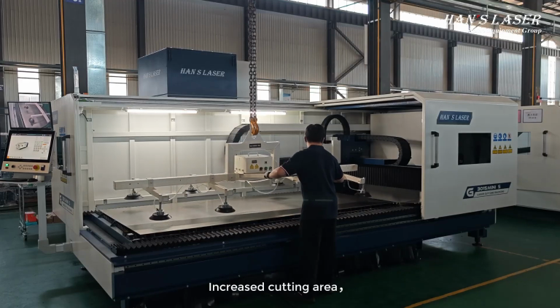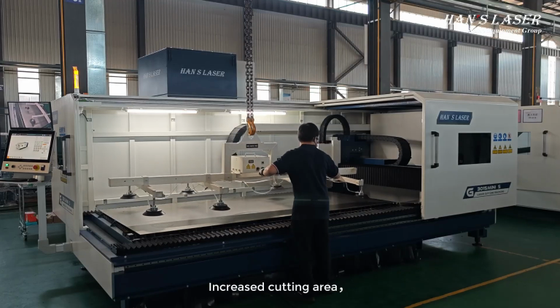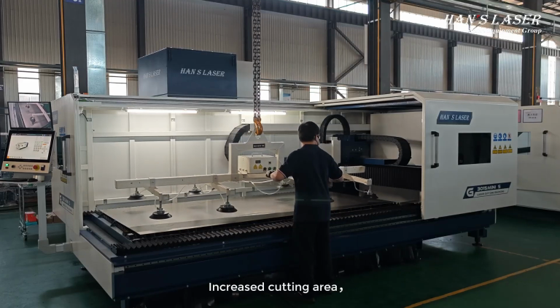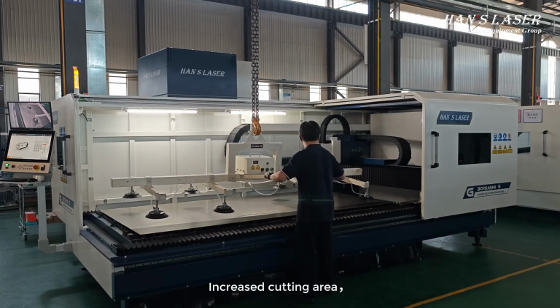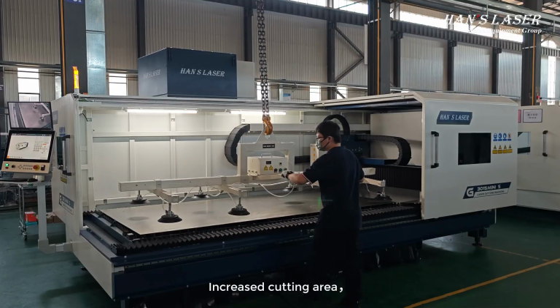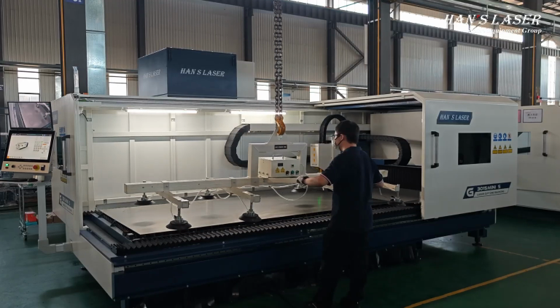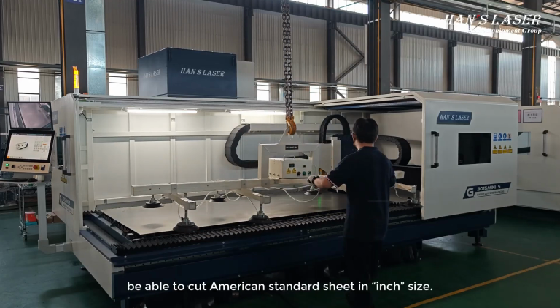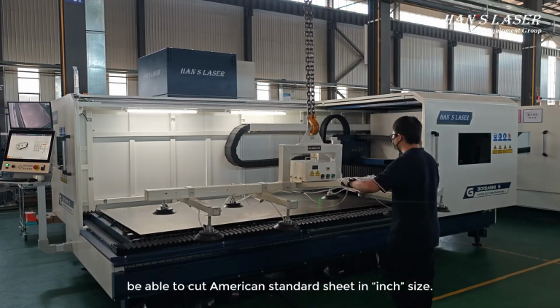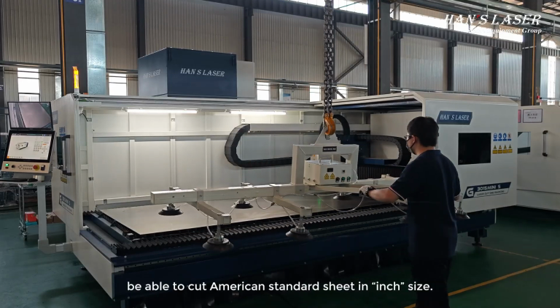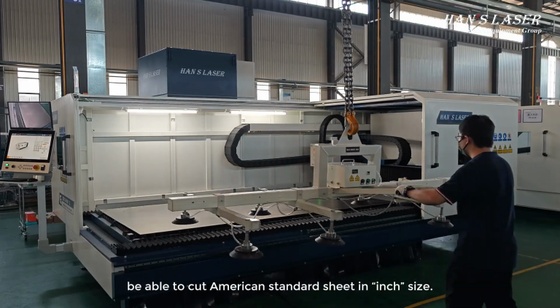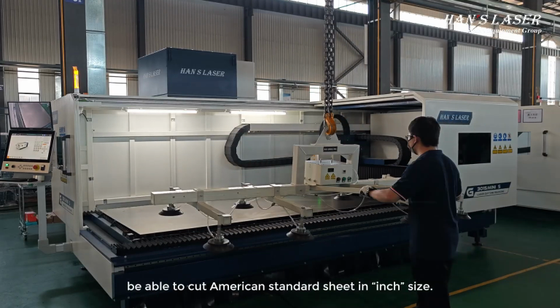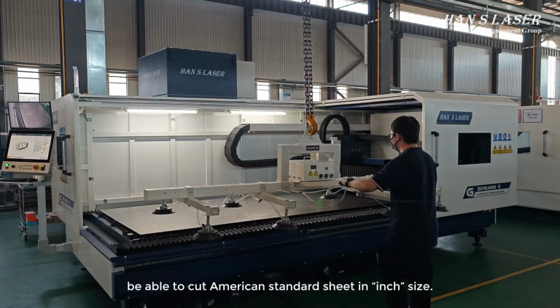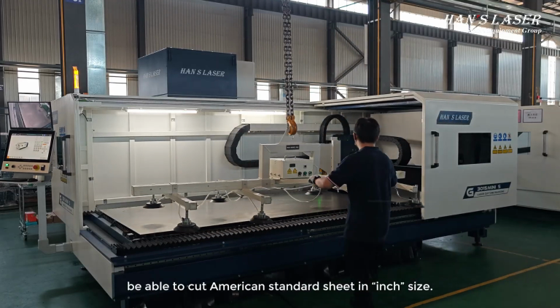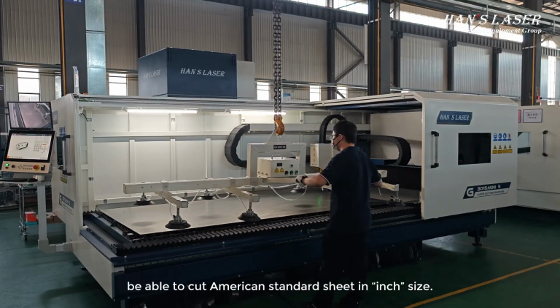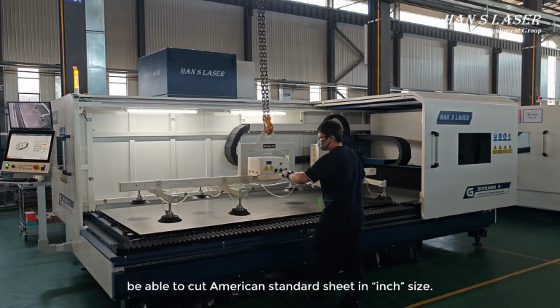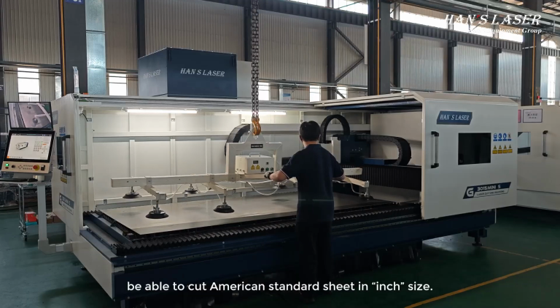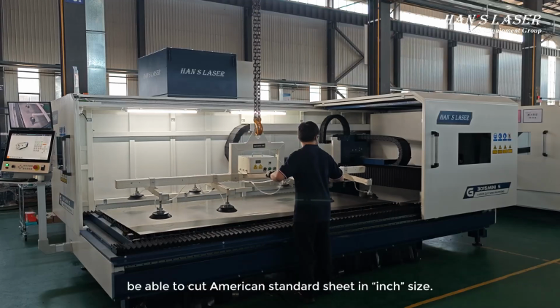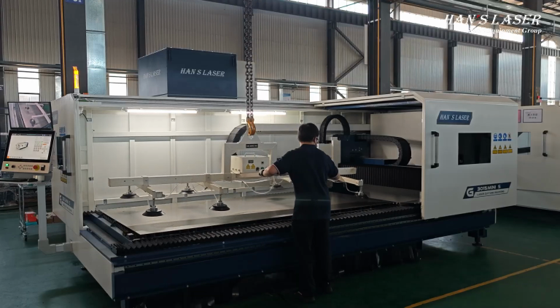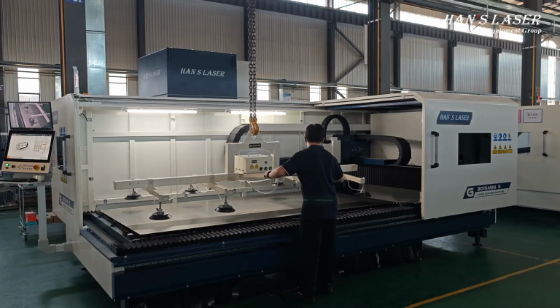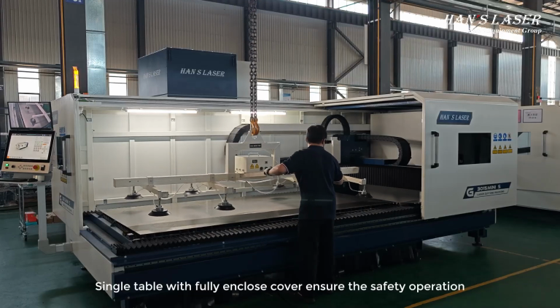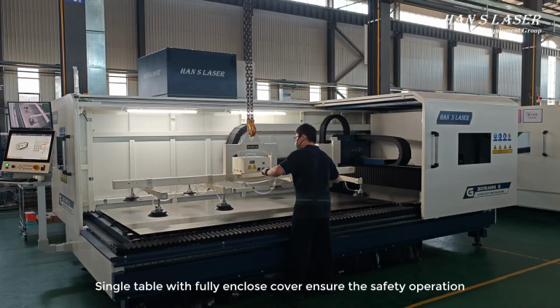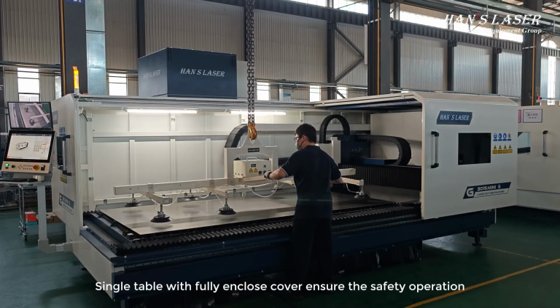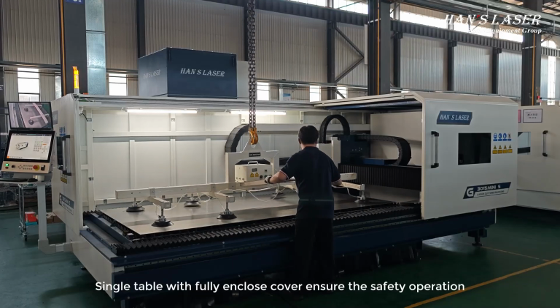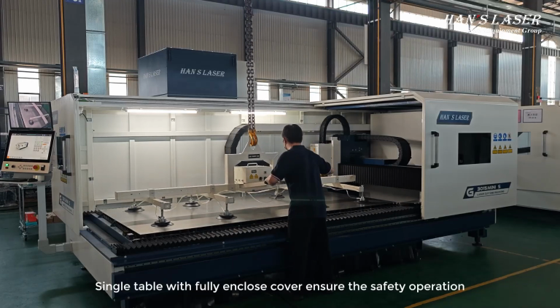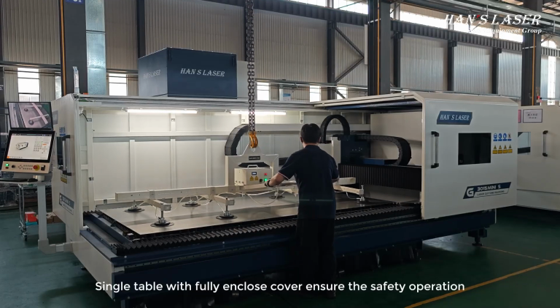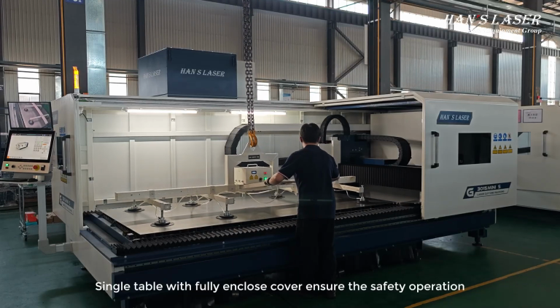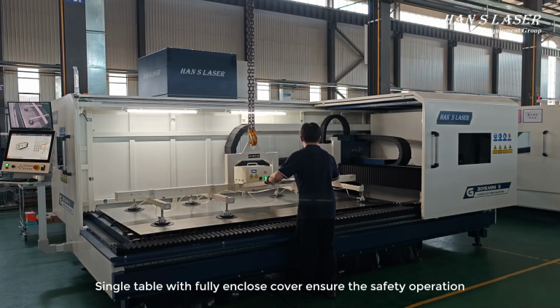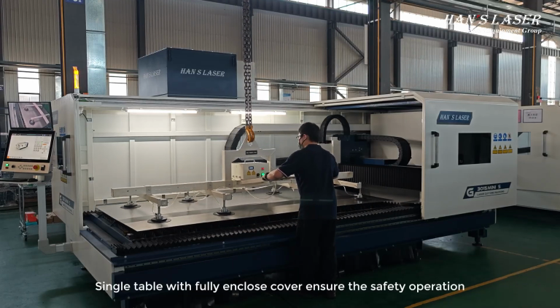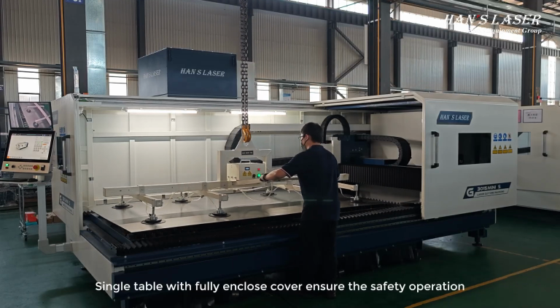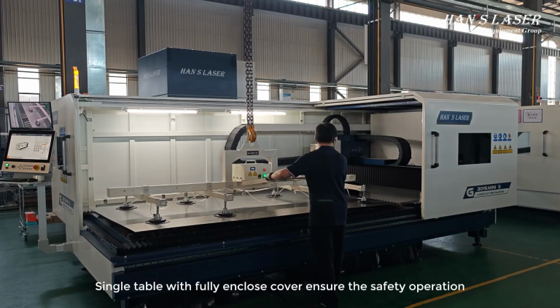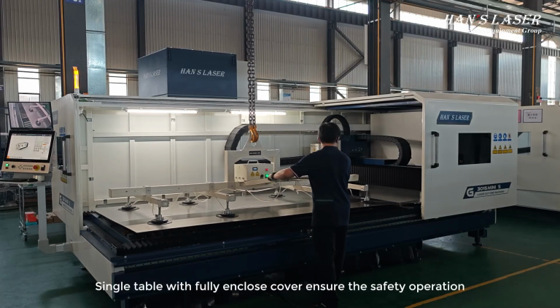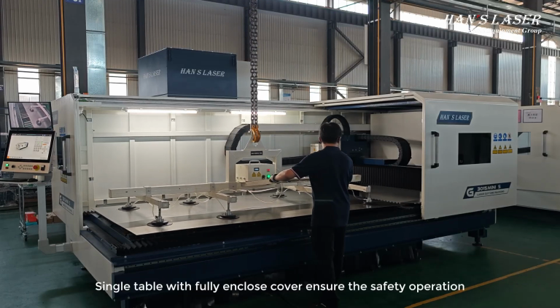Featuring an increased cutting area, the MINI-S is able to cut American Standard sheets in inch sizes. A single table with a fully enclosed cover ensures safe operation.